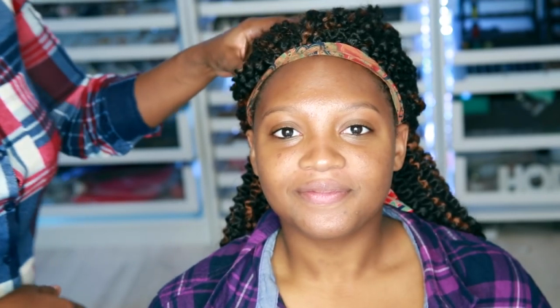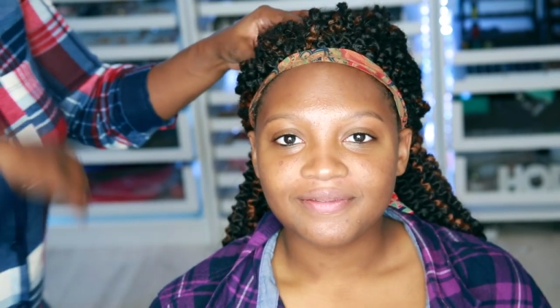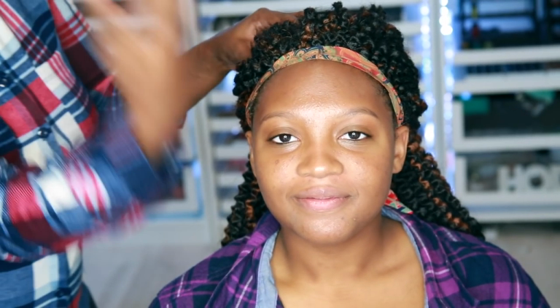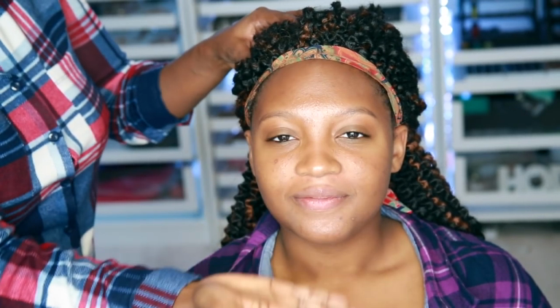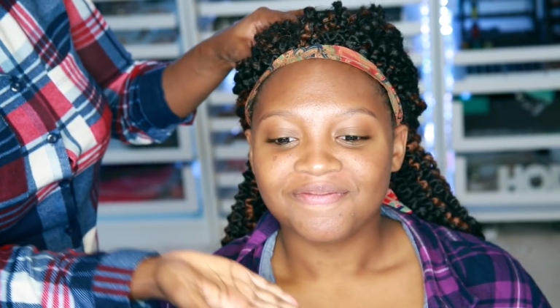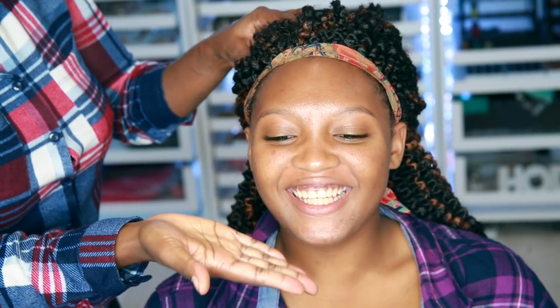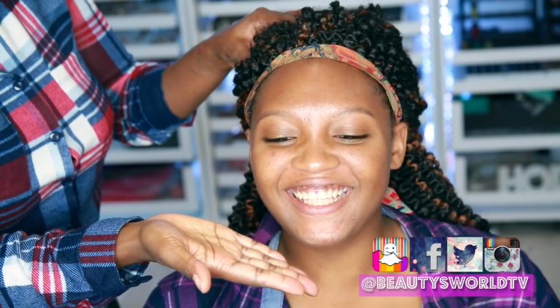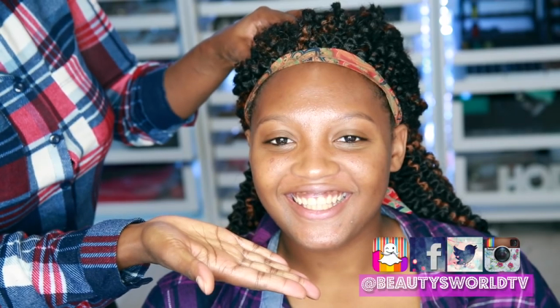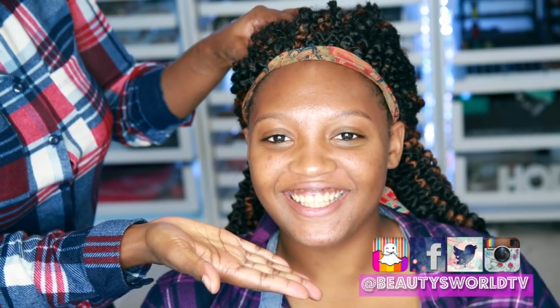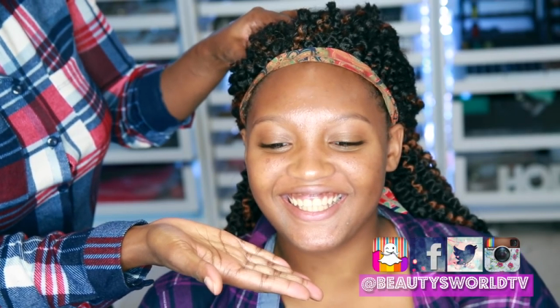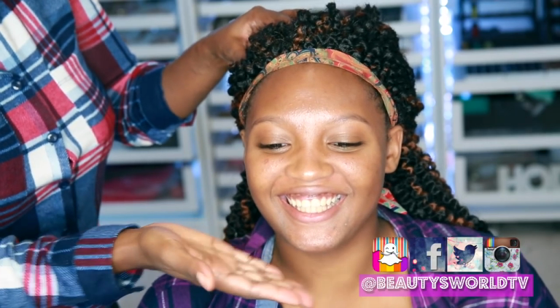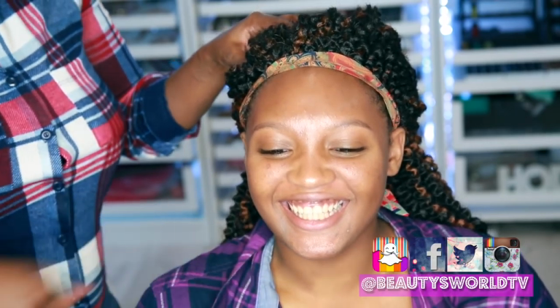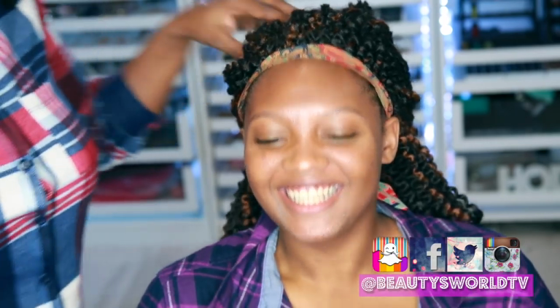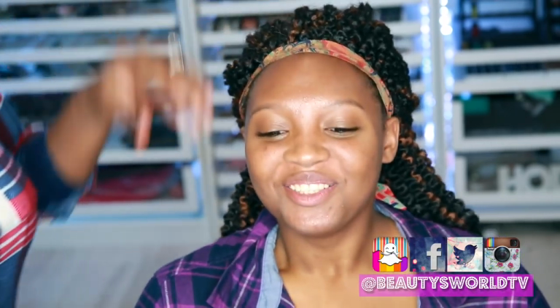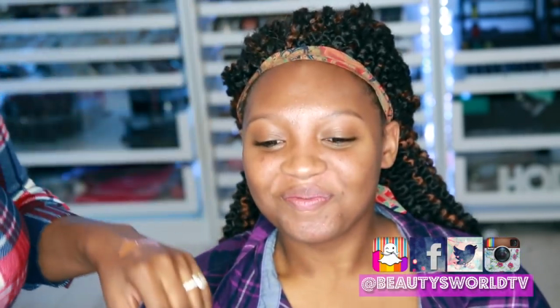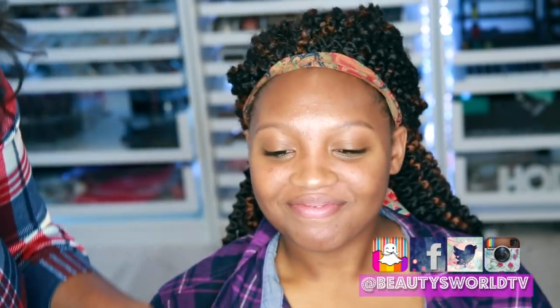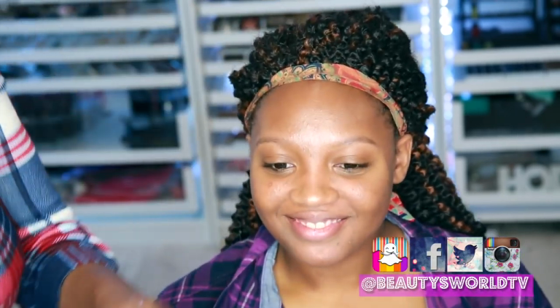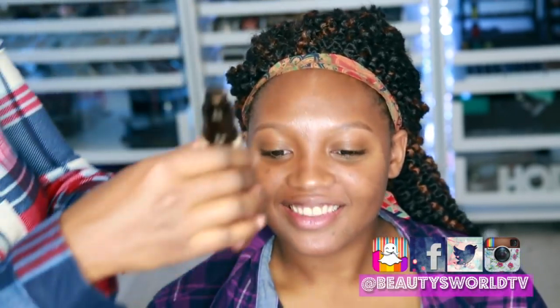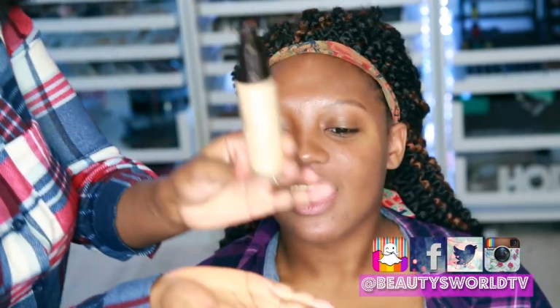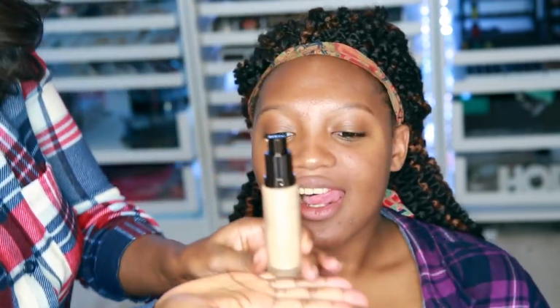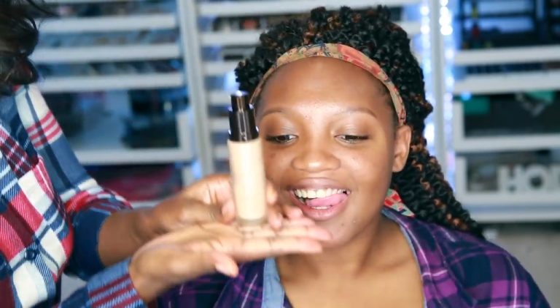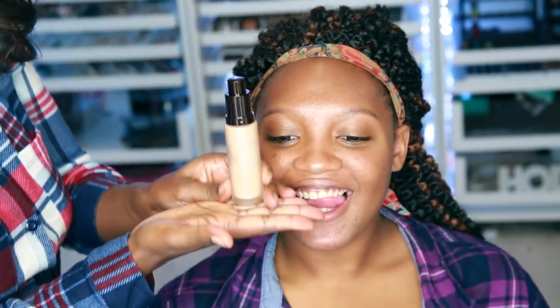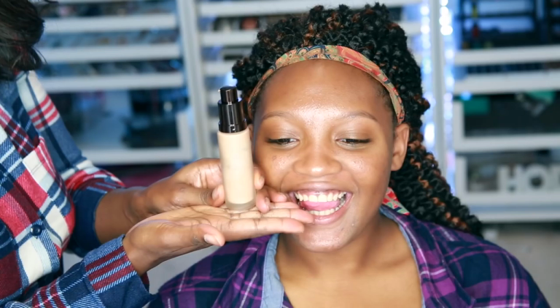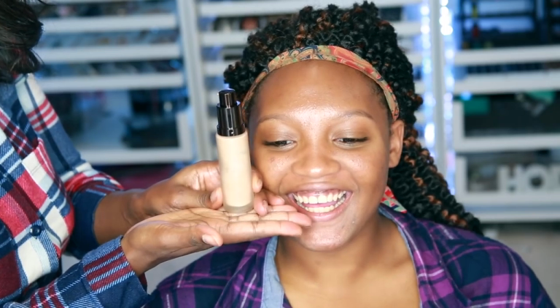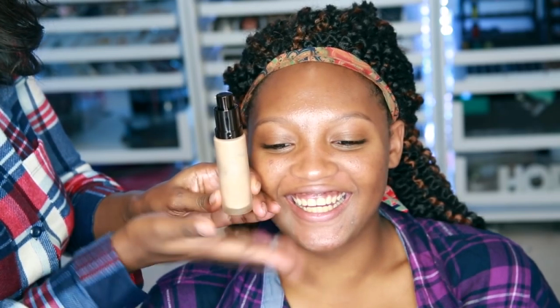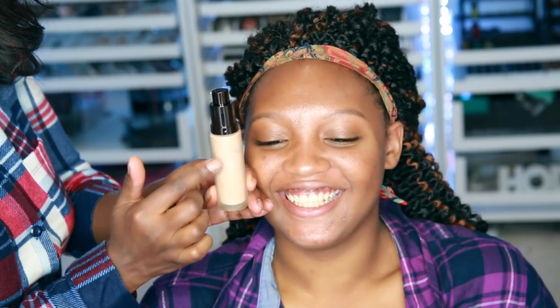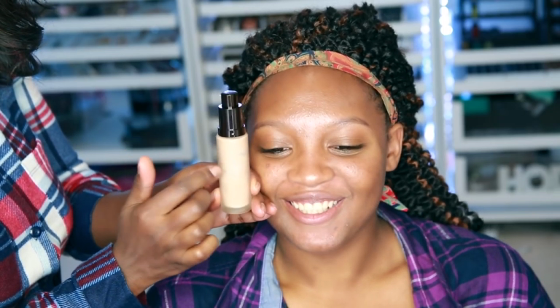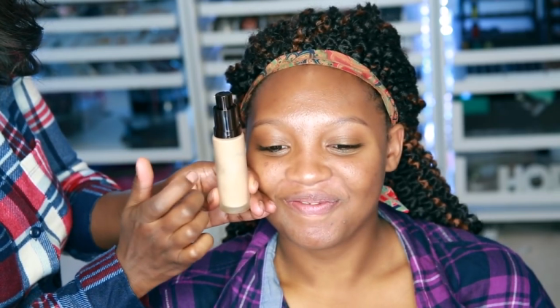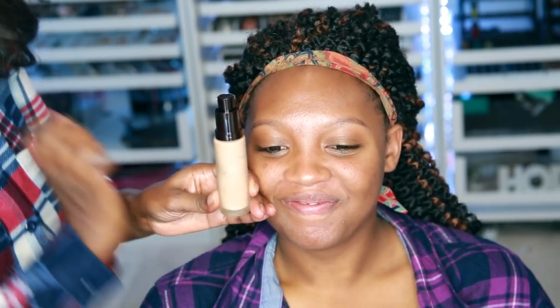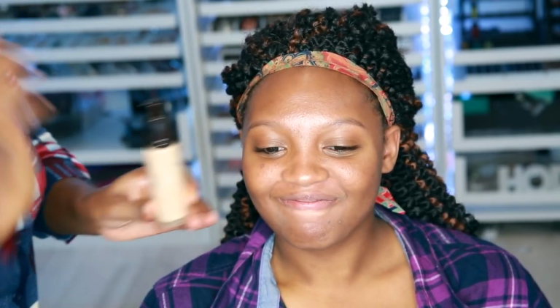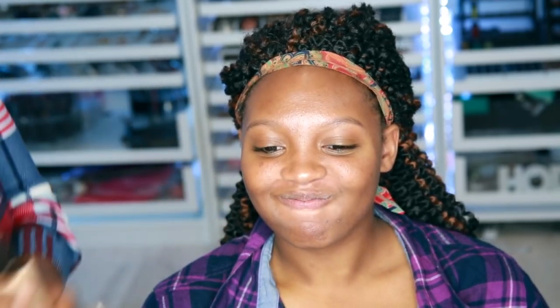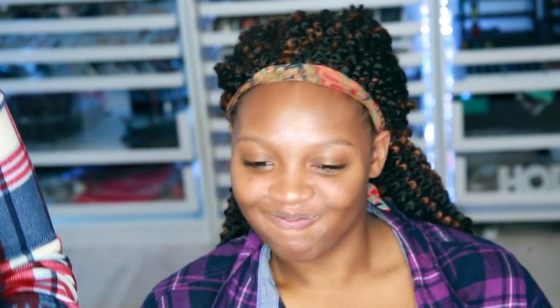Well, hello everyone, and welcome back to Beauty's World. So here we have Trinity, my model, my niece, and I'm going to go ahead and add some primer — this is from Chanel. I love this primer.